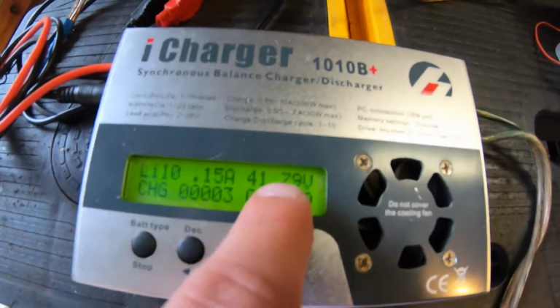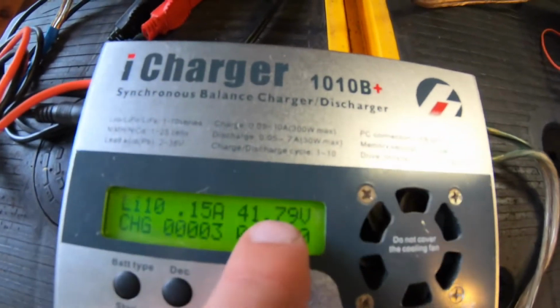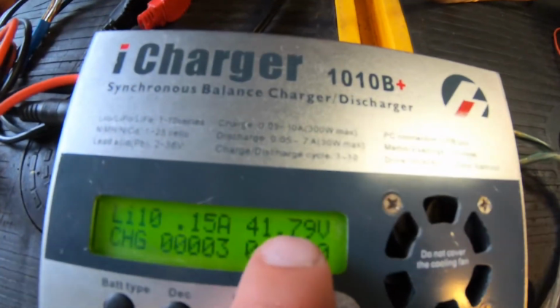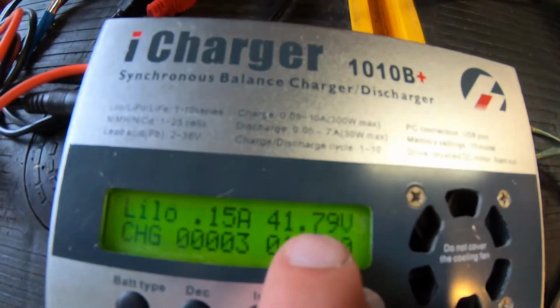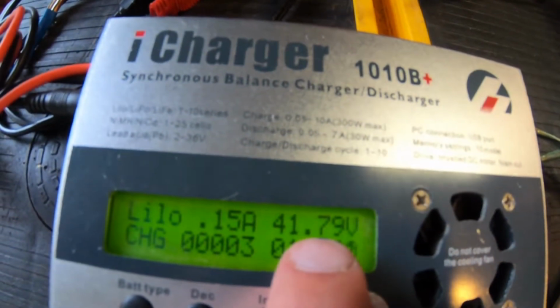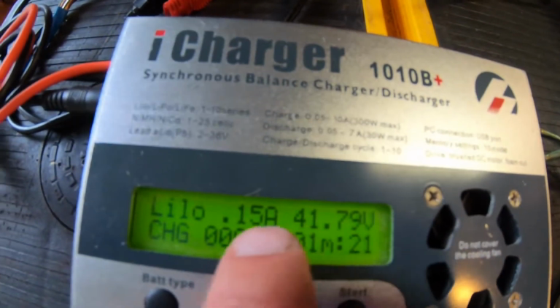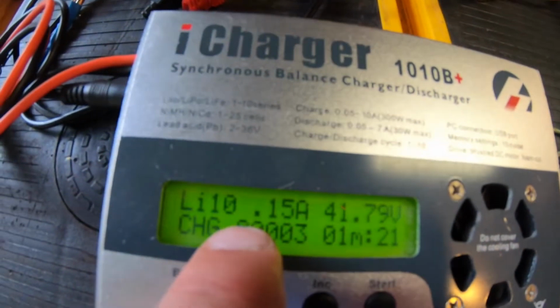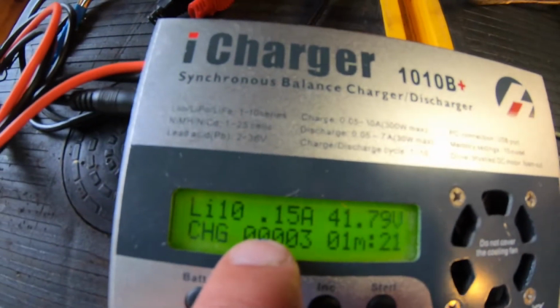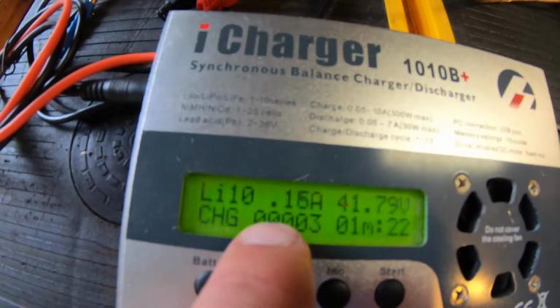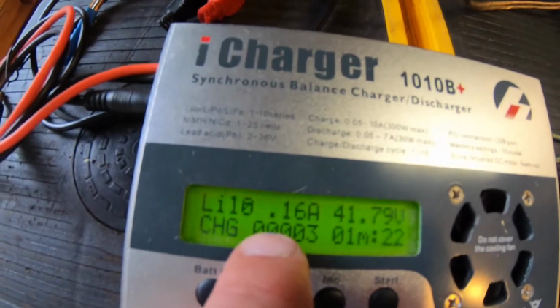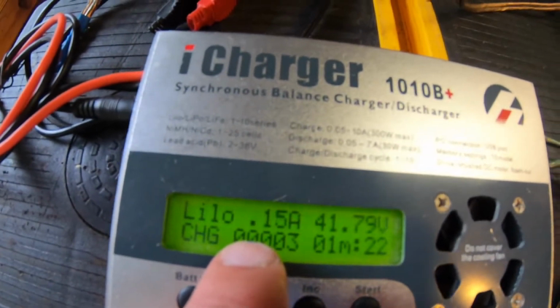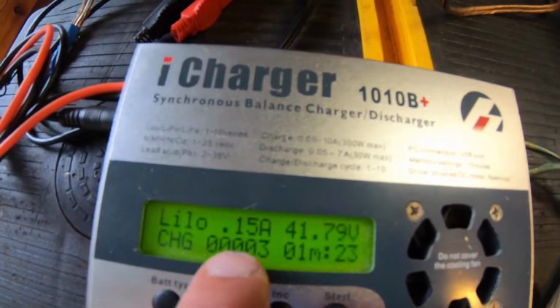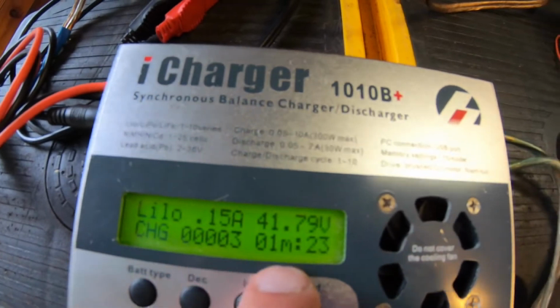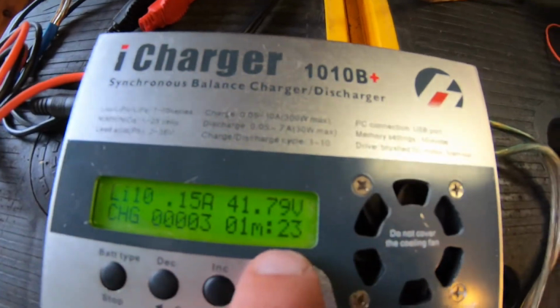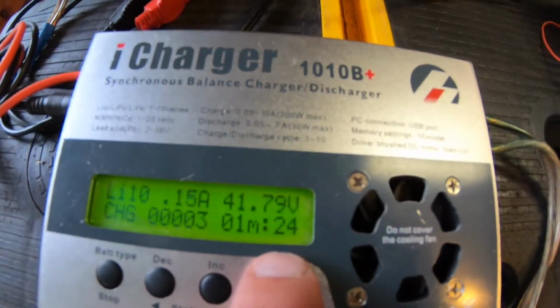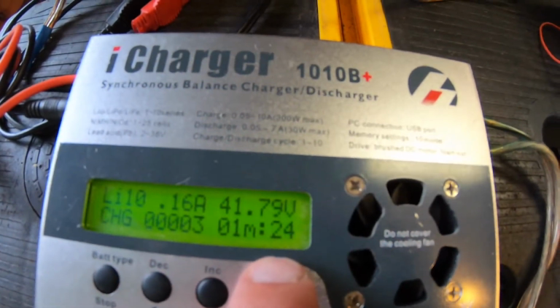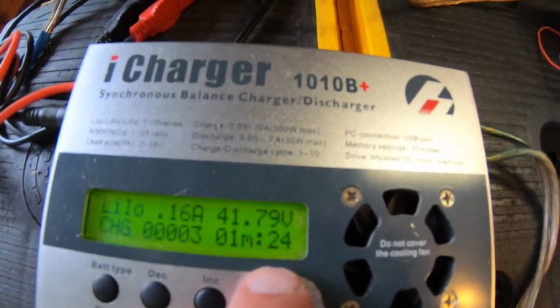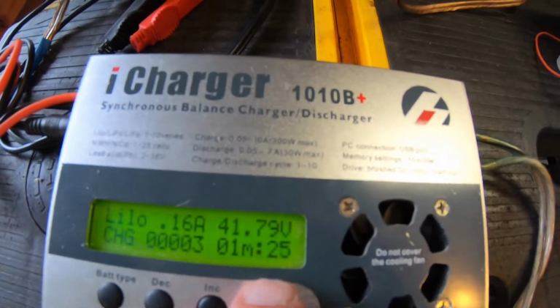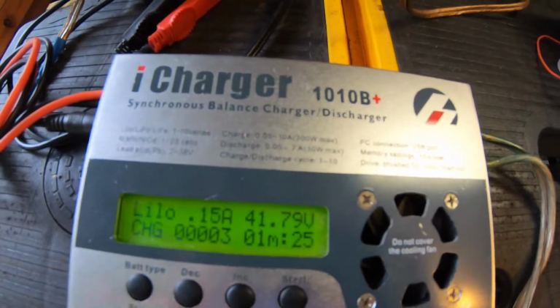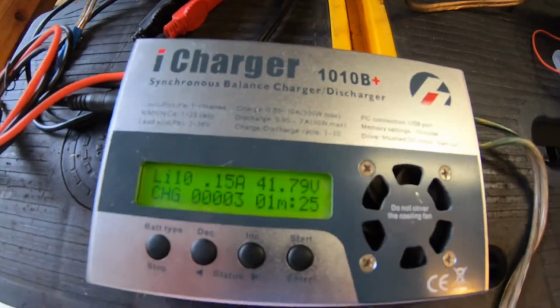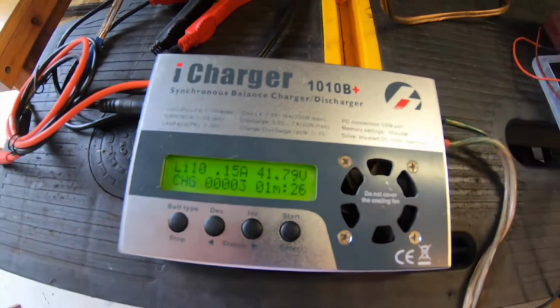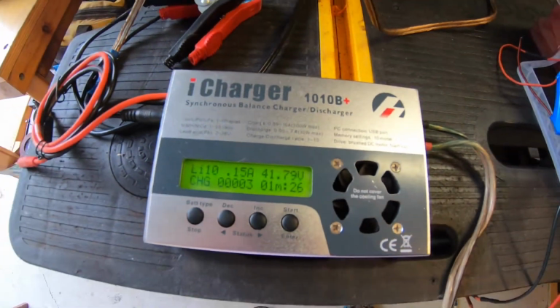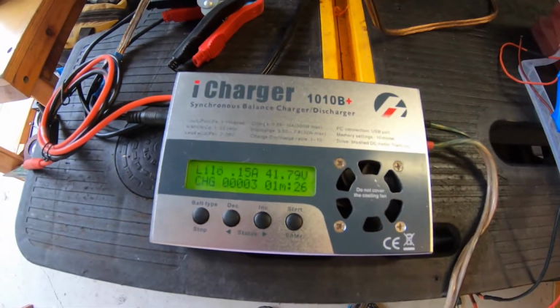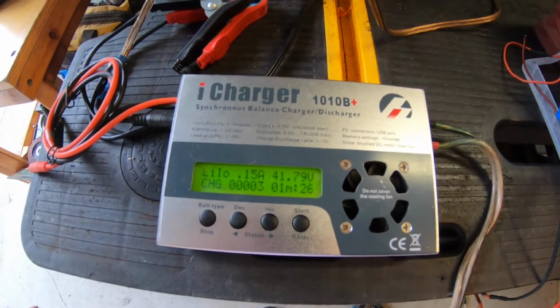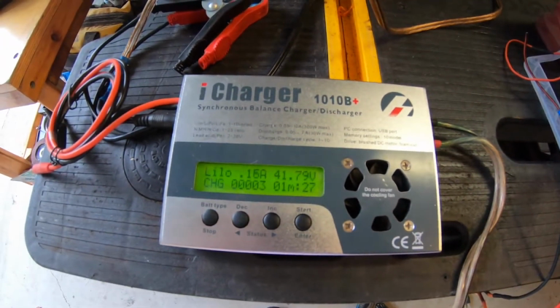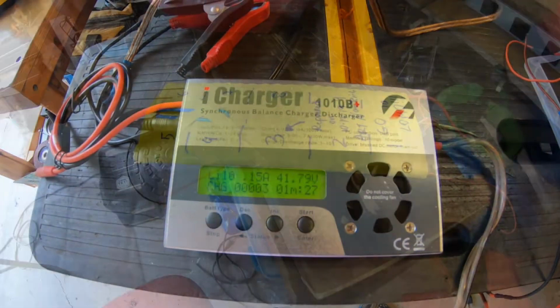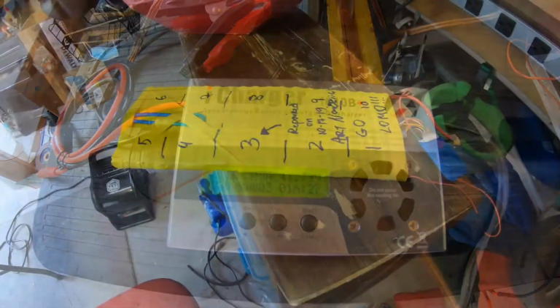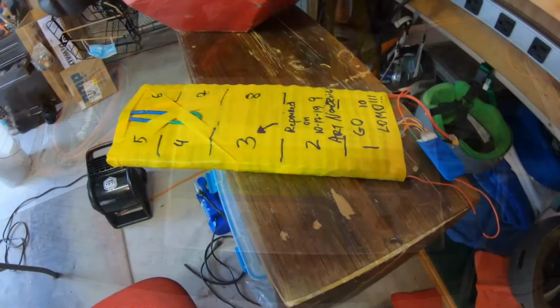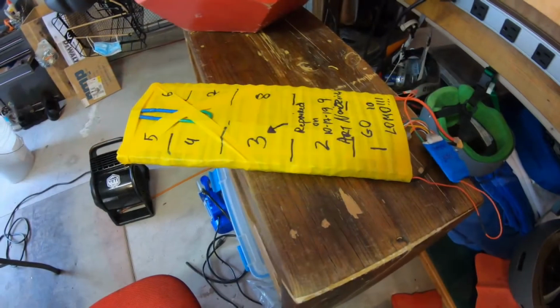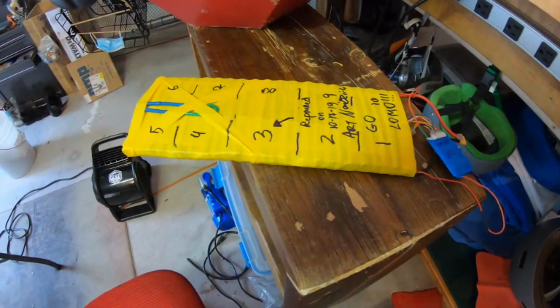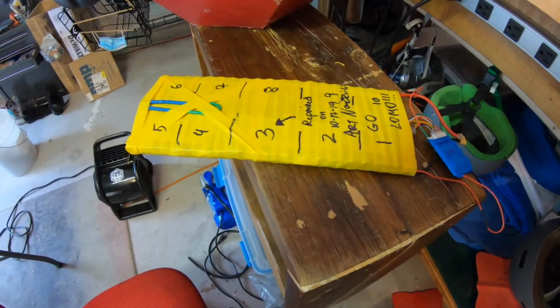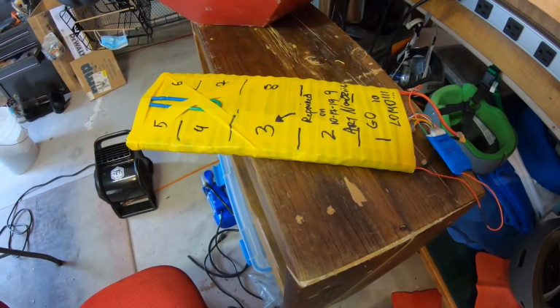It's nearly fully charged so it's not going to be charging fast, but job done. That's it — hopefully it helped.